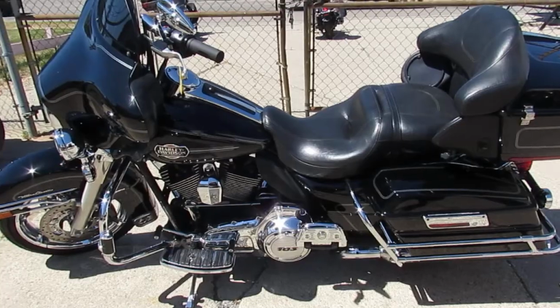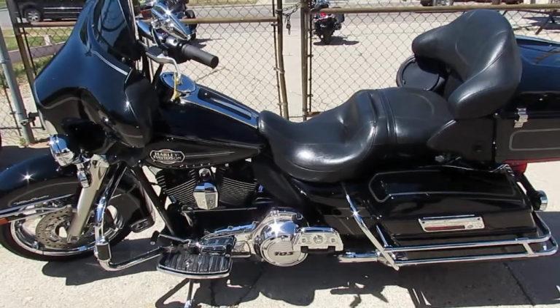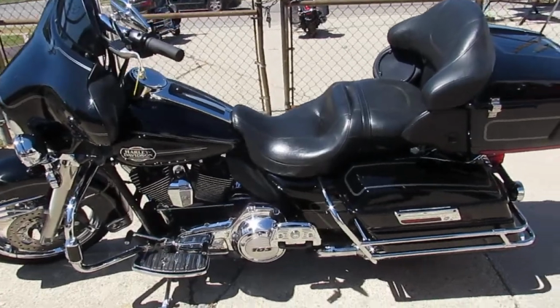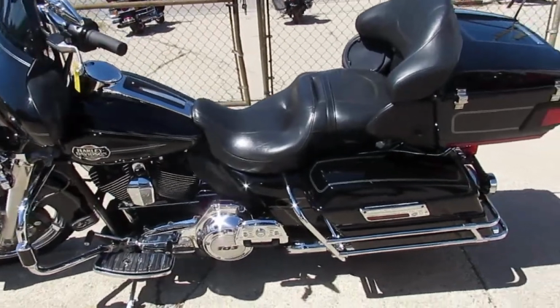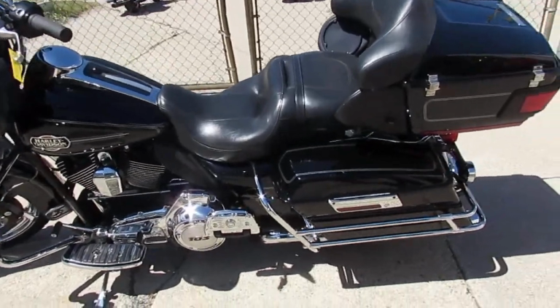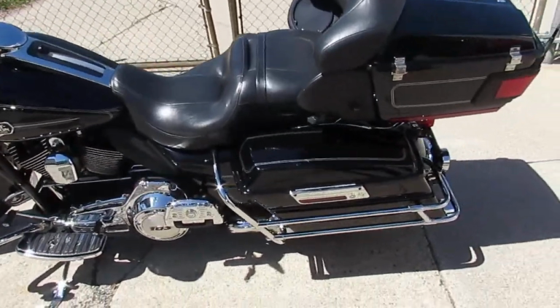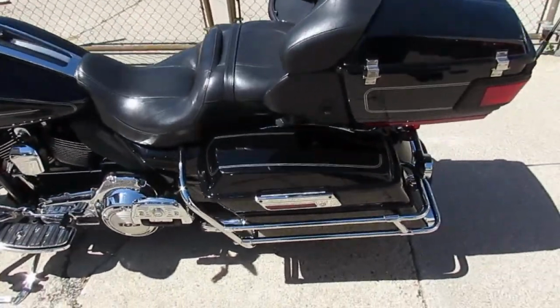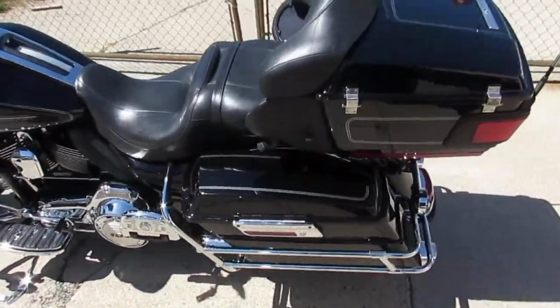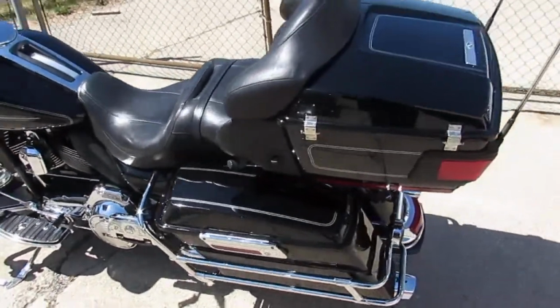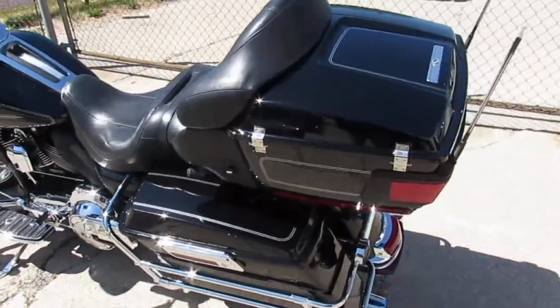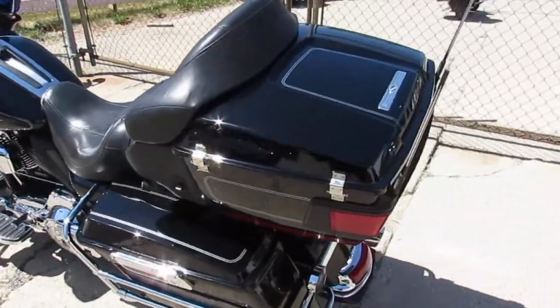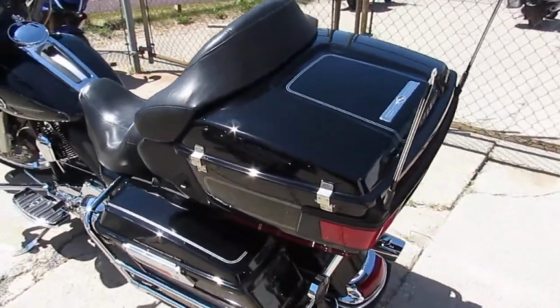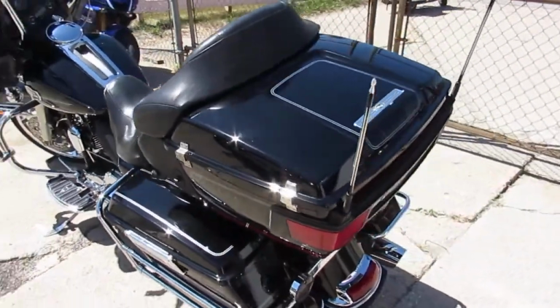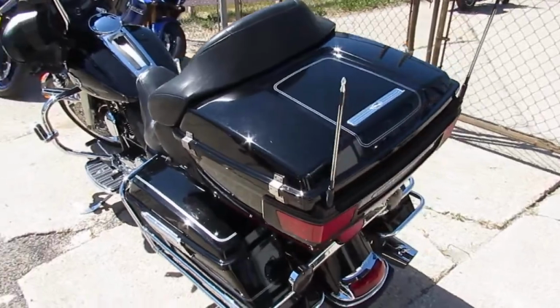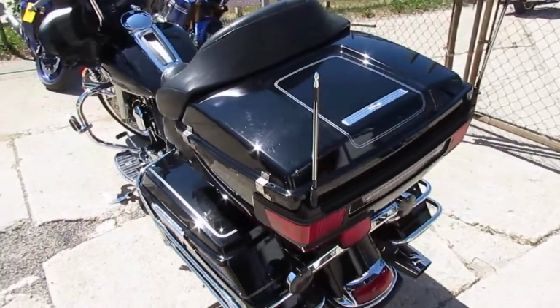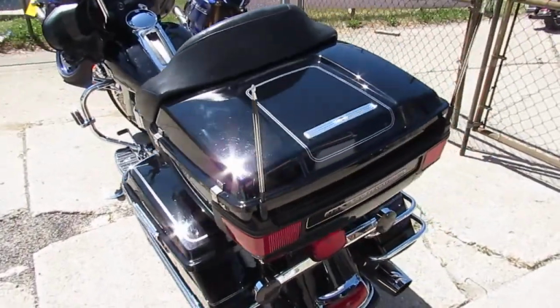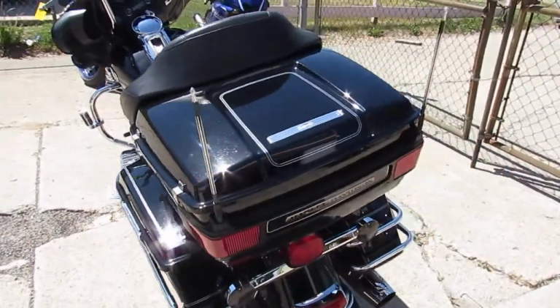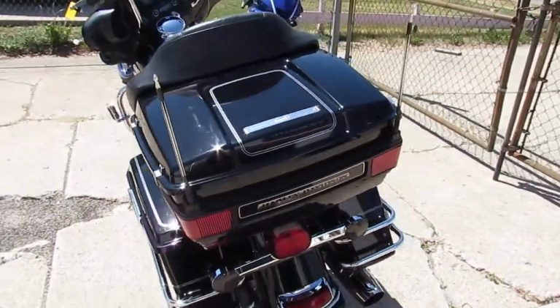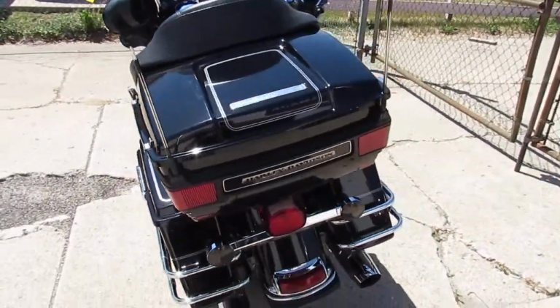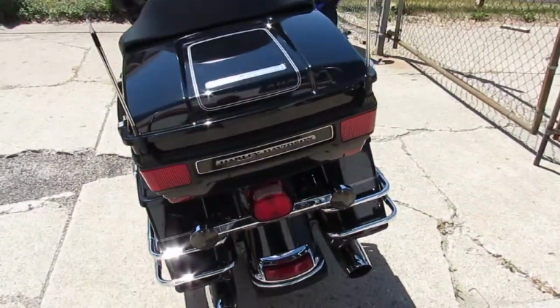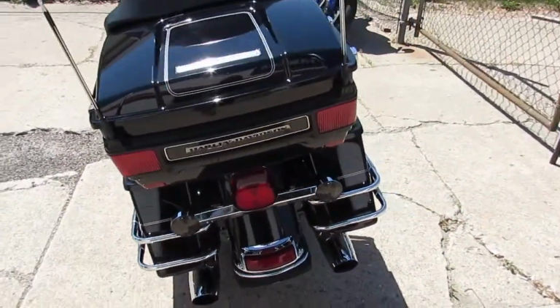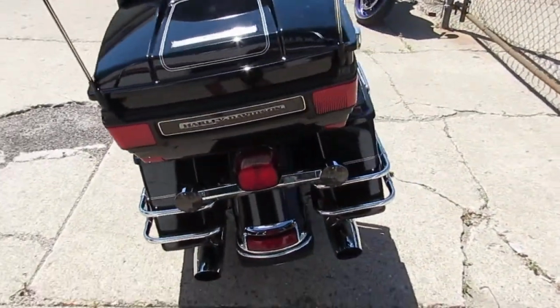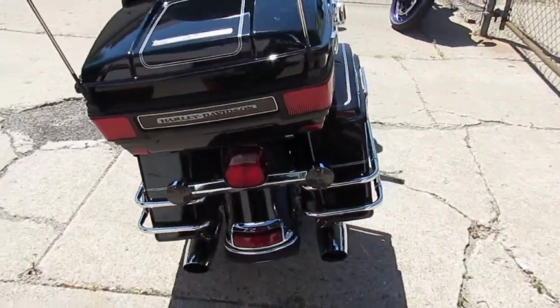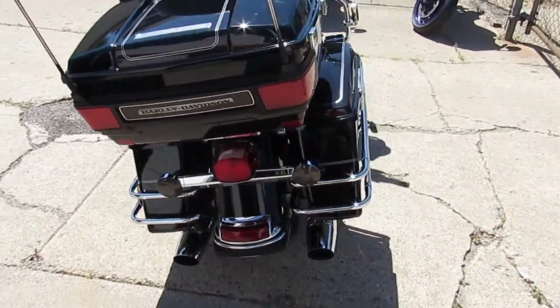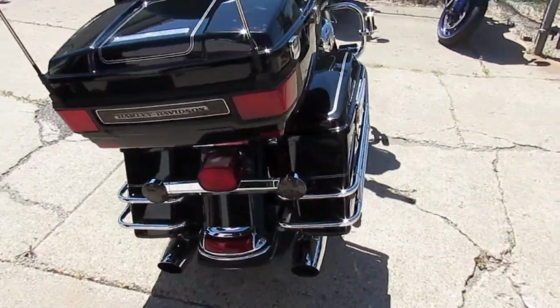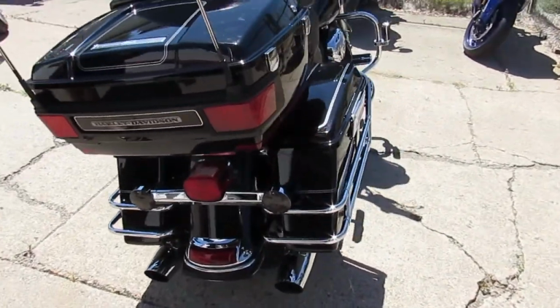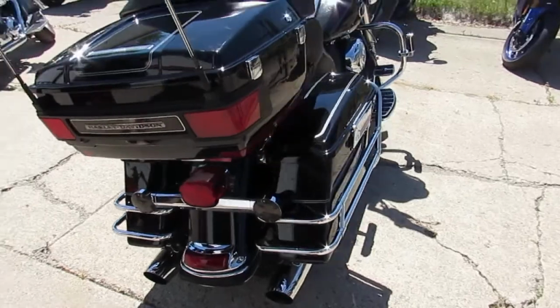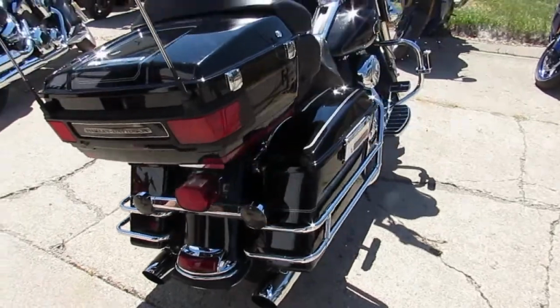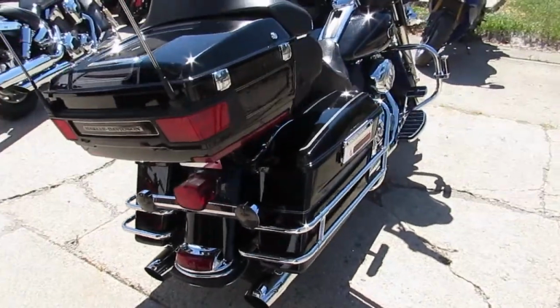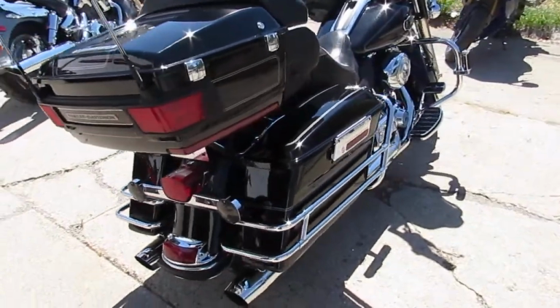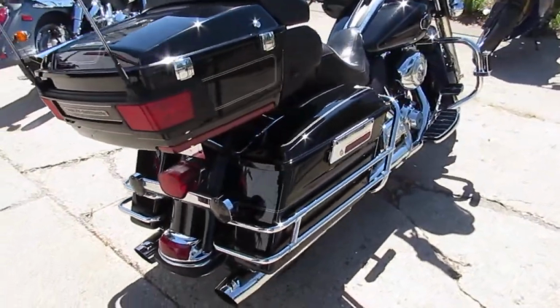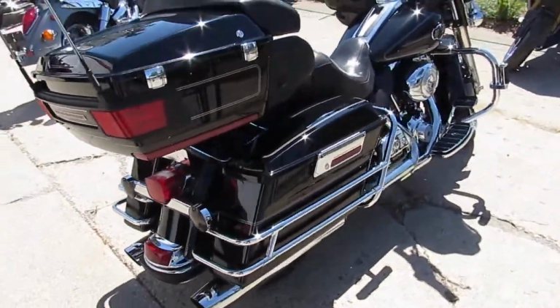Hey guys, it's ApprovalPowerSports.com here. We've got over 600 used bikes in our showroom. We've got about 350 used Harley-Davidsons right now. Today I'm going to show you the used 2012 Harley Ultra Classic for sale.